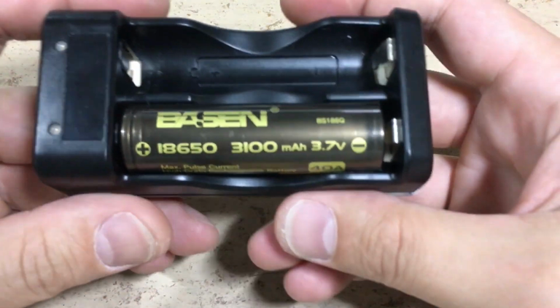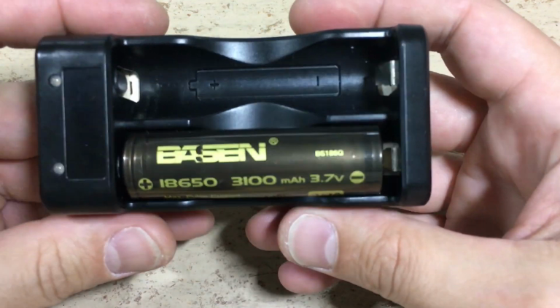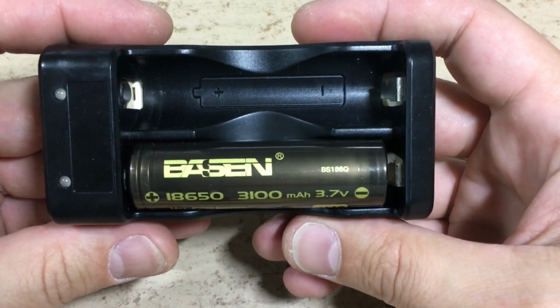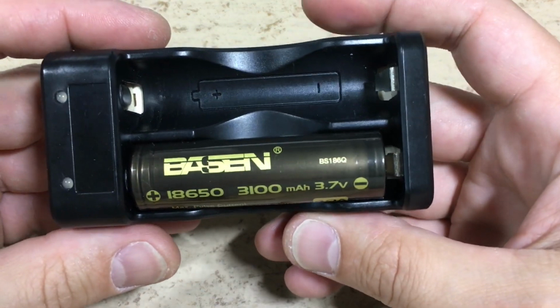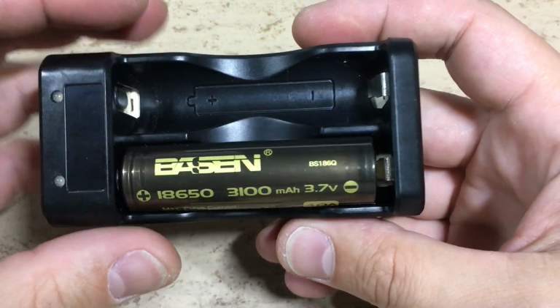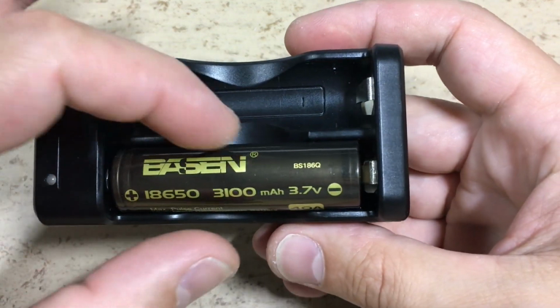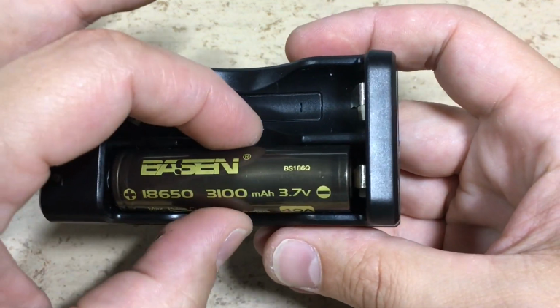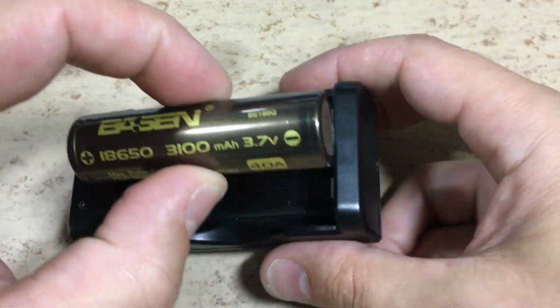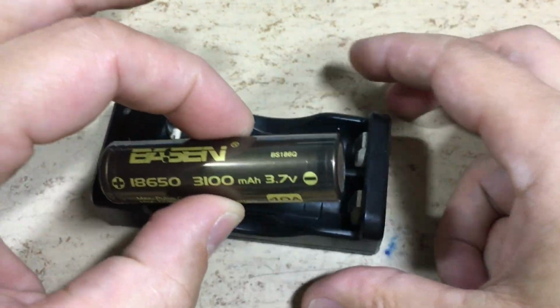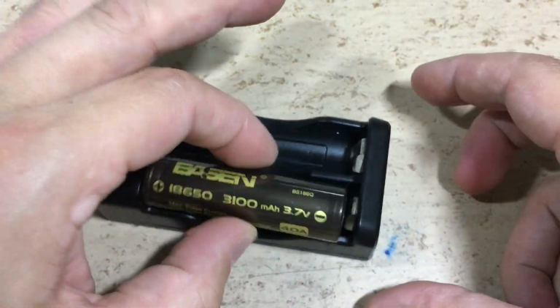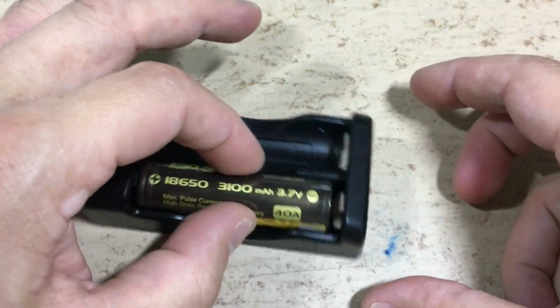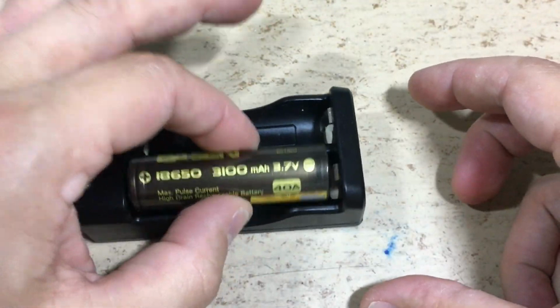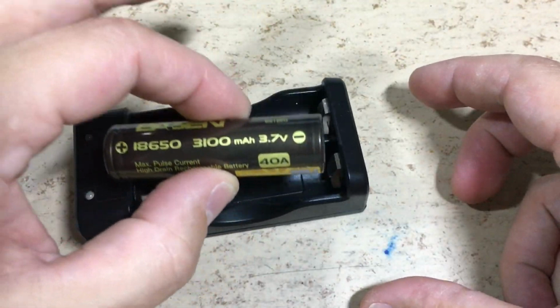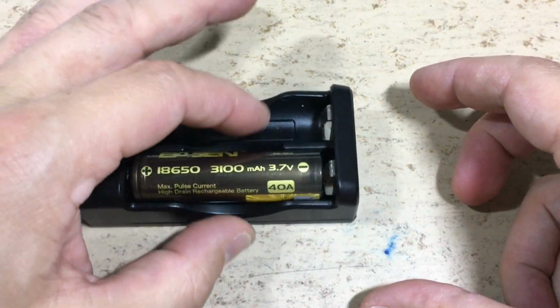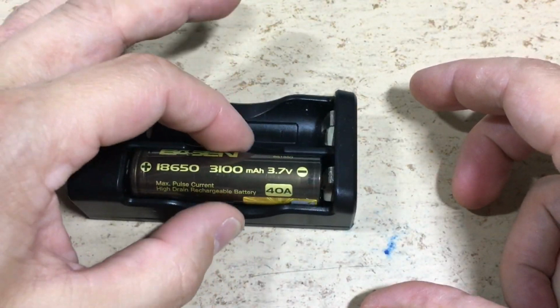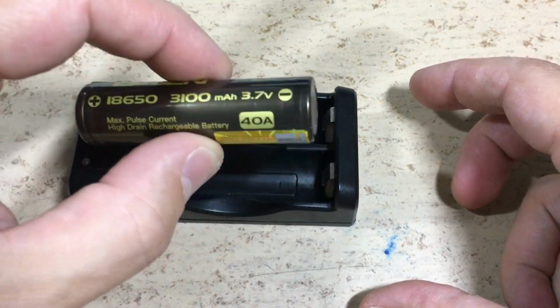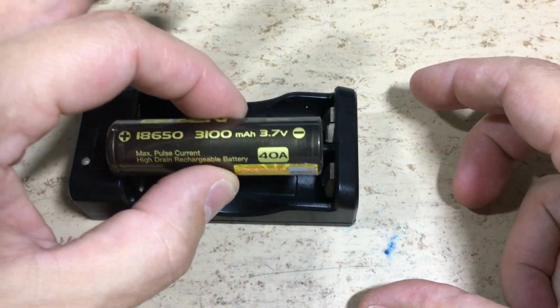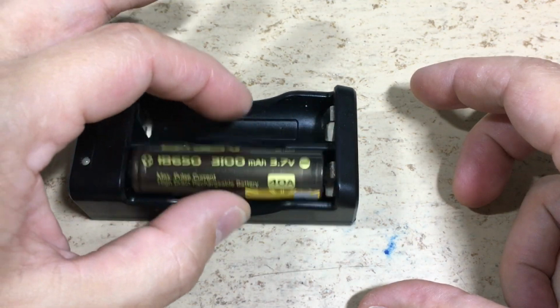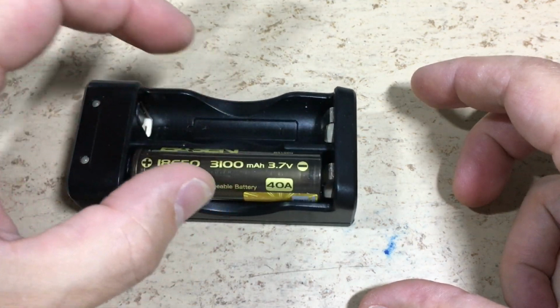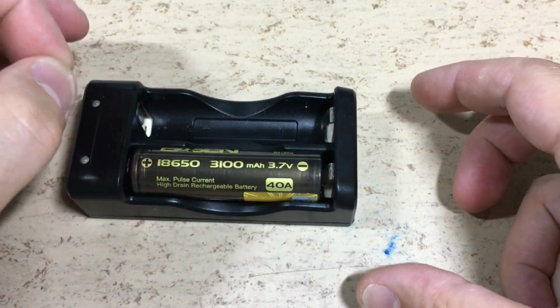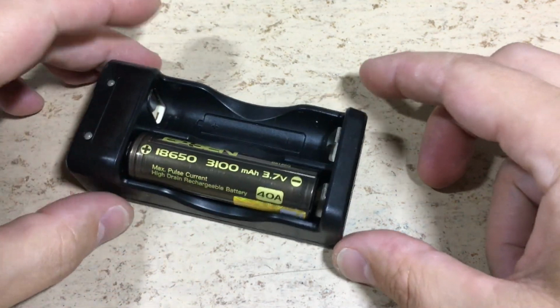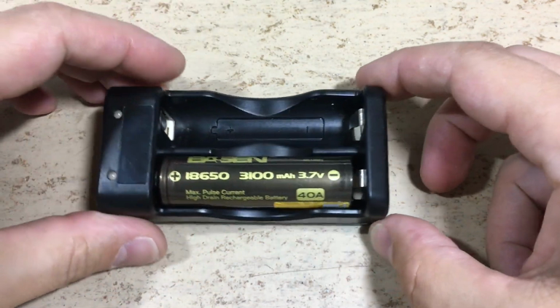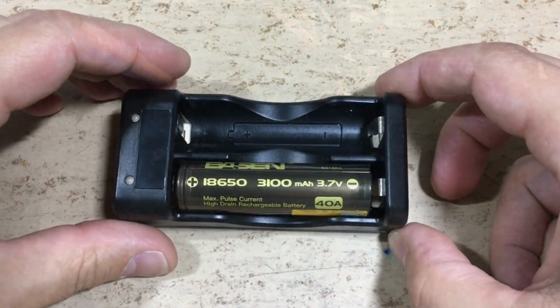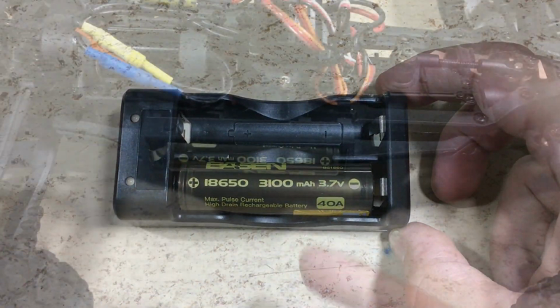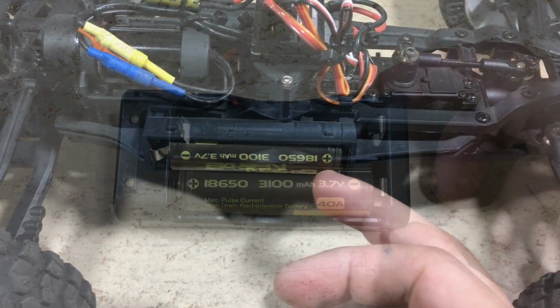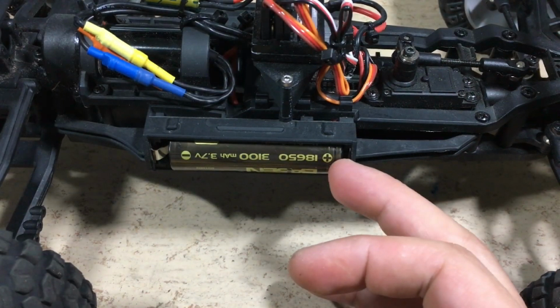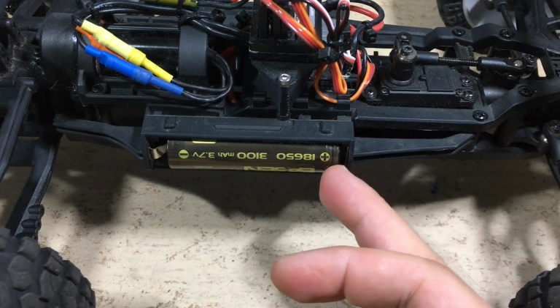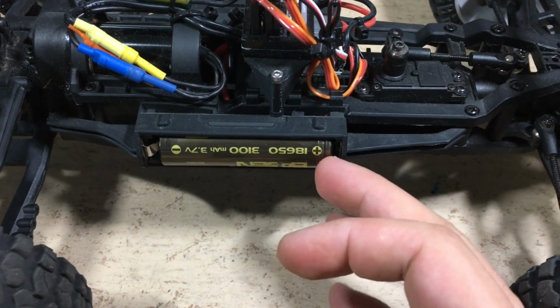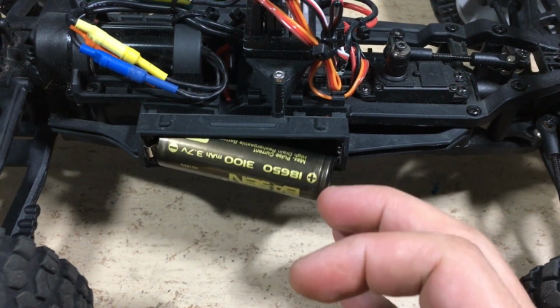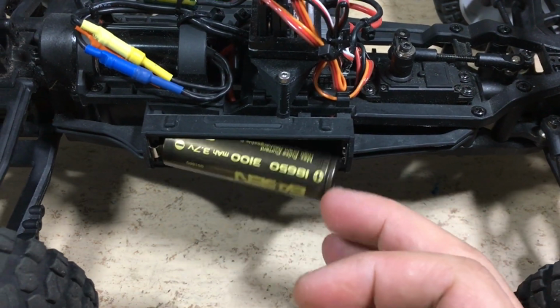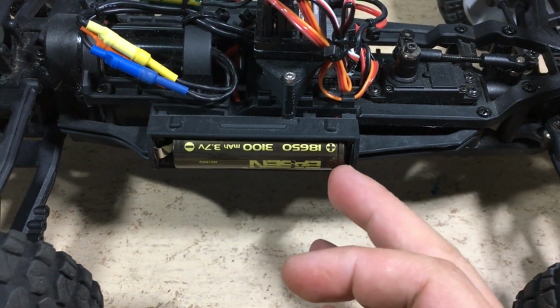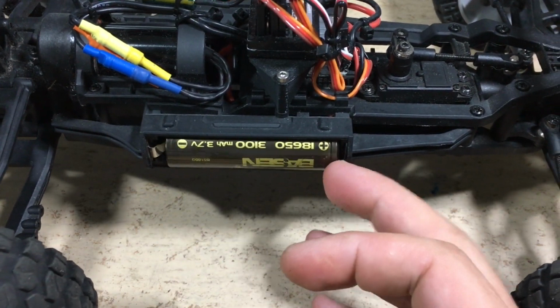But what exactly is the problem? As you can see, it doesn't make contact inside the charger, as well as in the car.